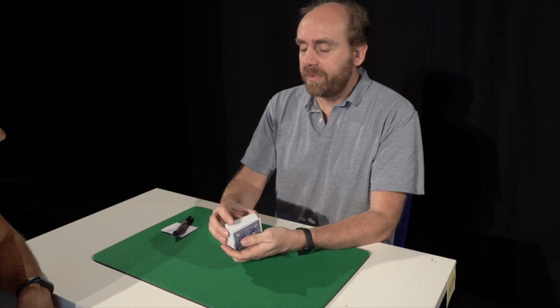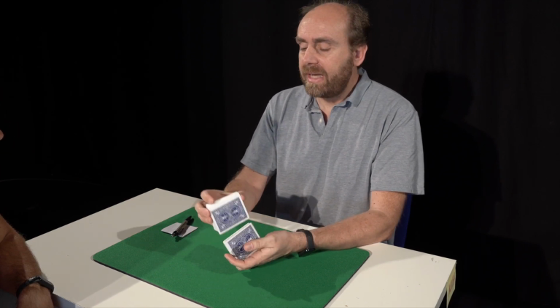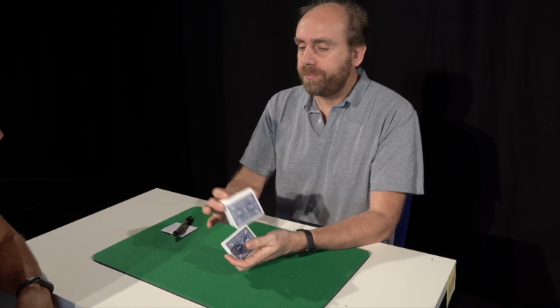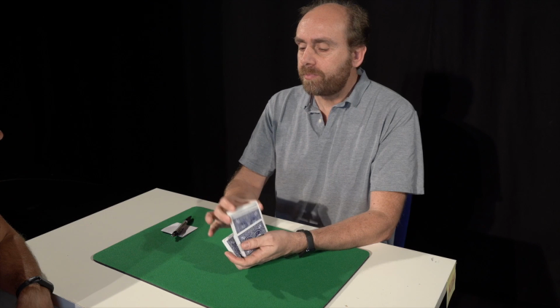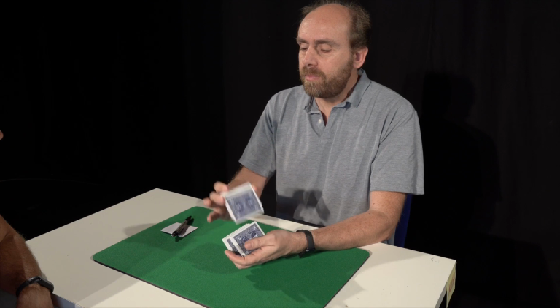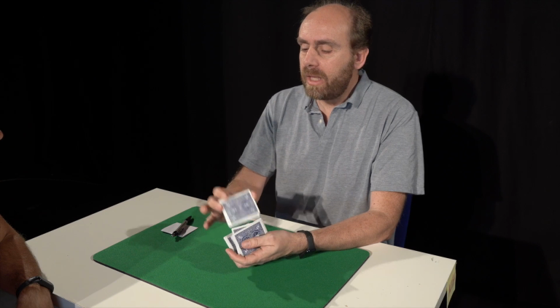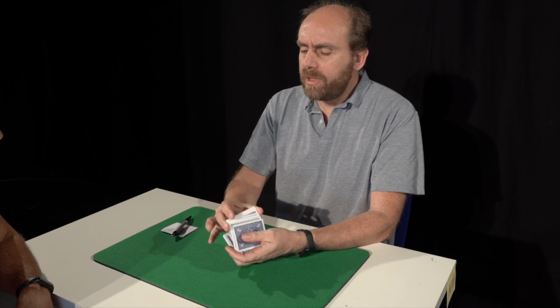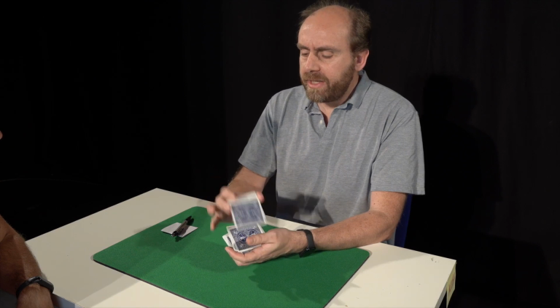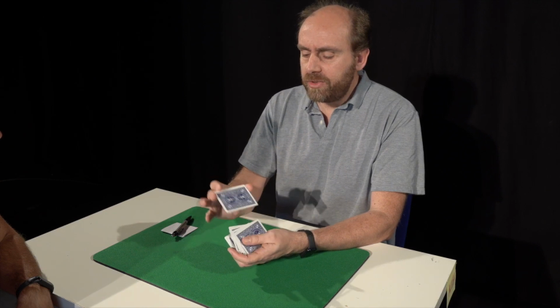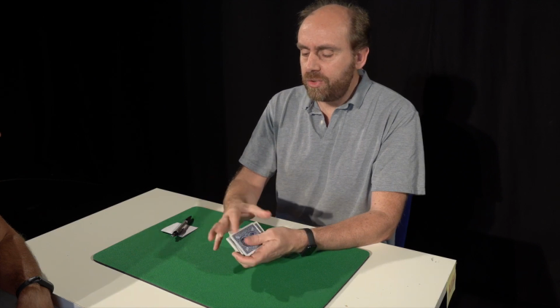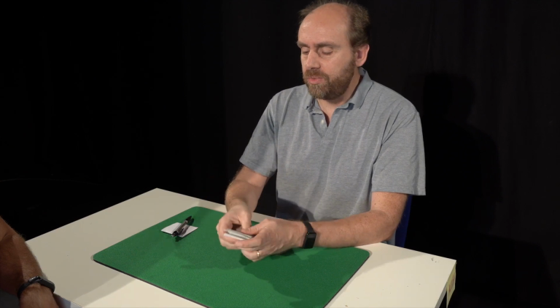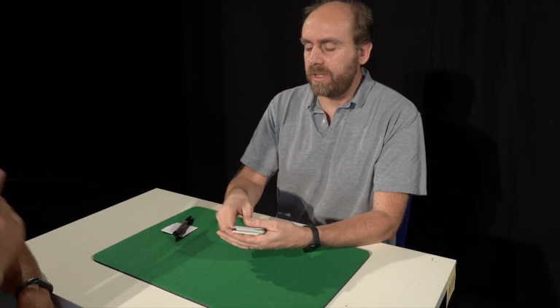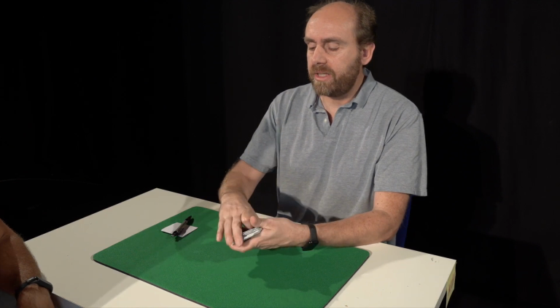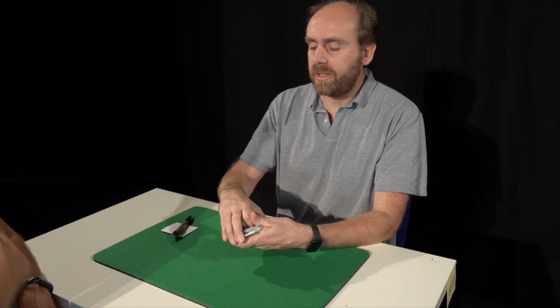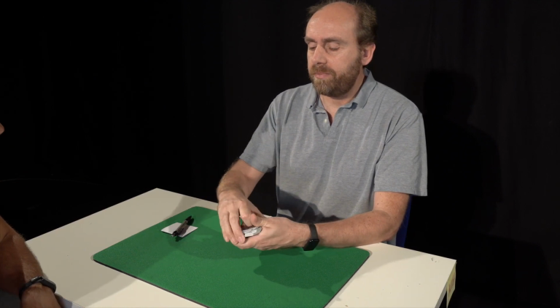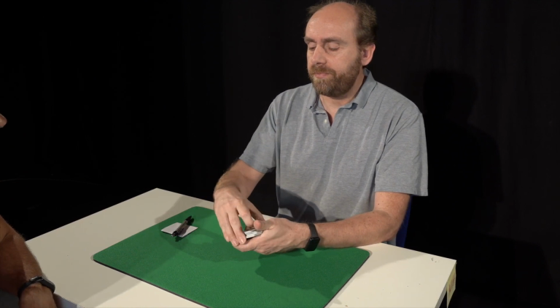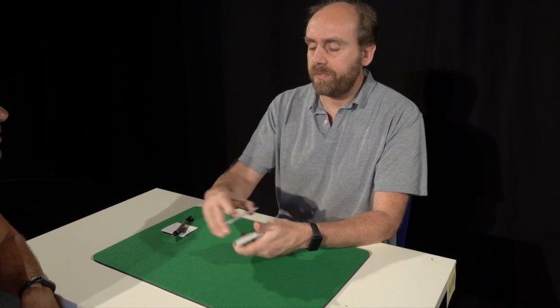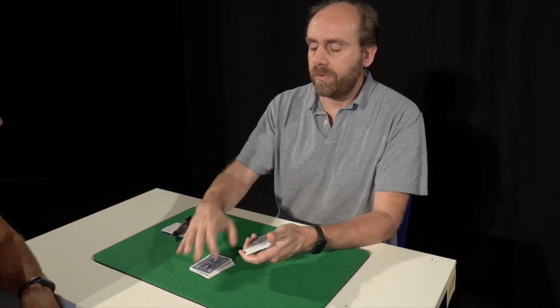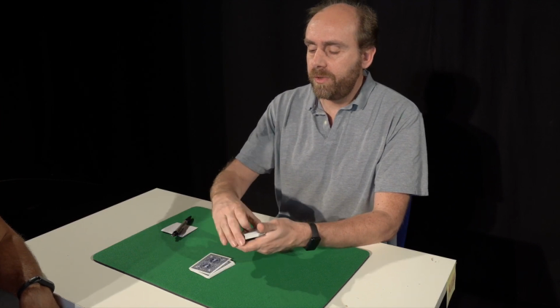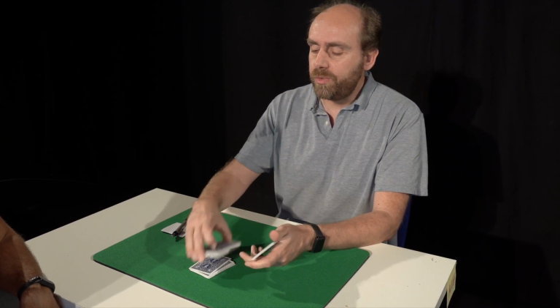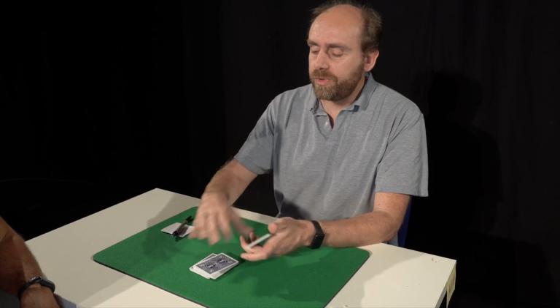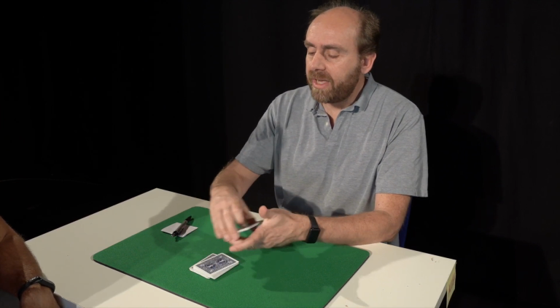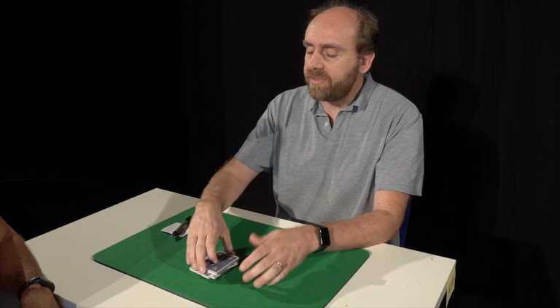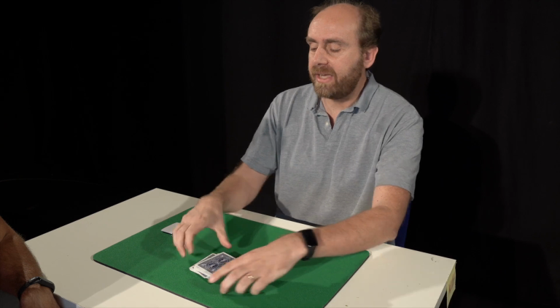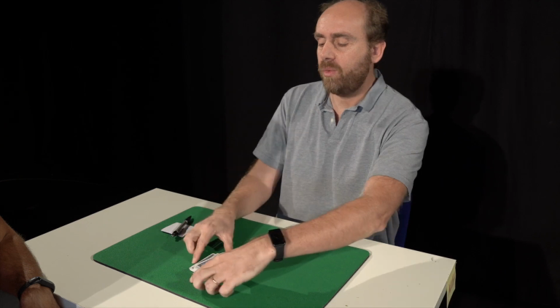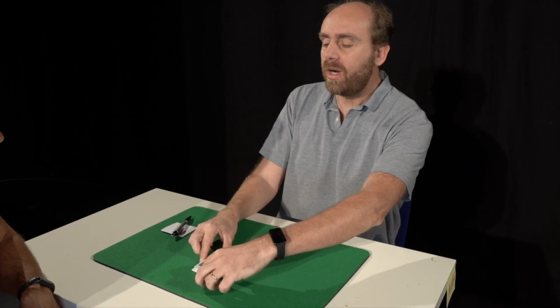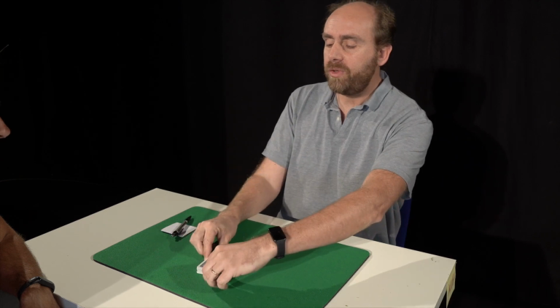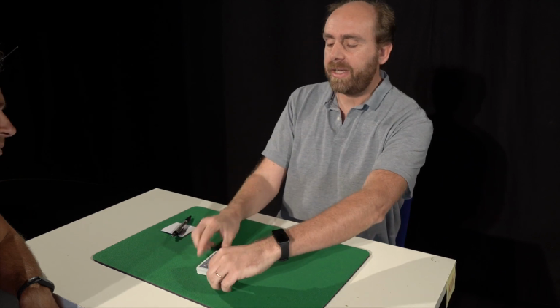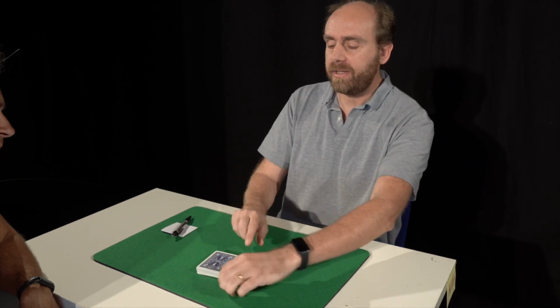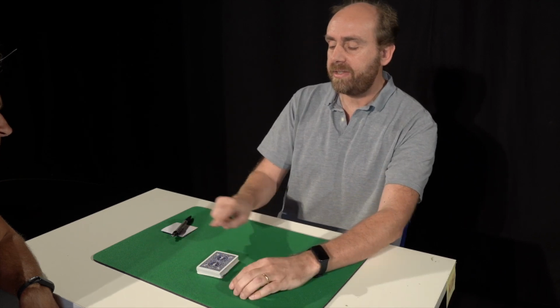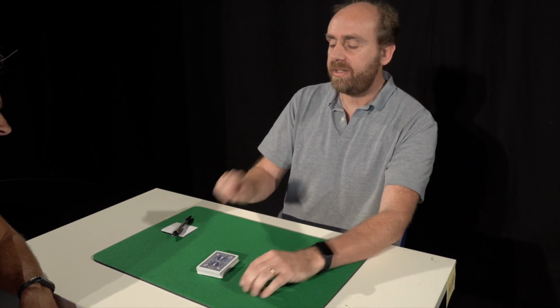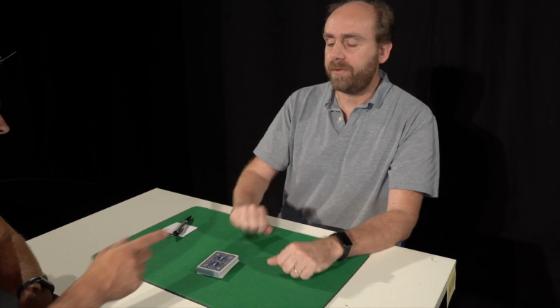Now, I would like for you to cut the deck wherever you like. Cut it in half.